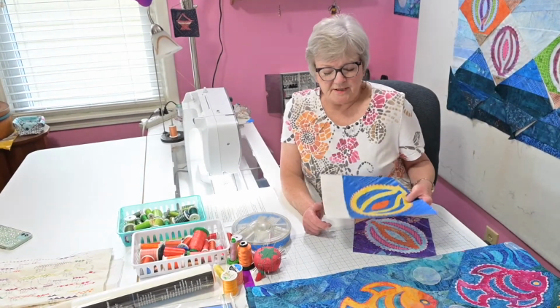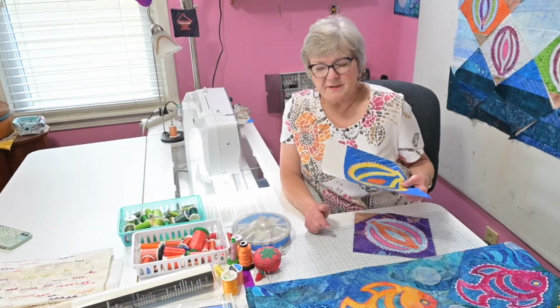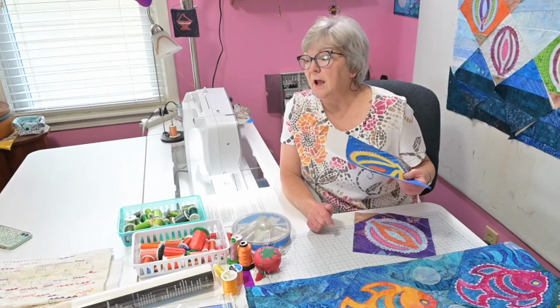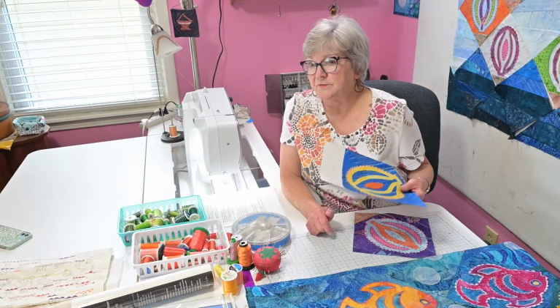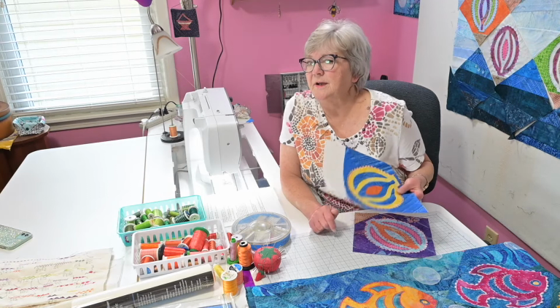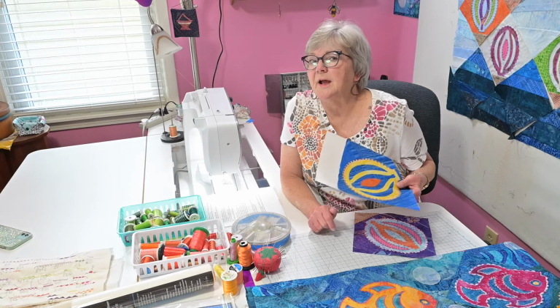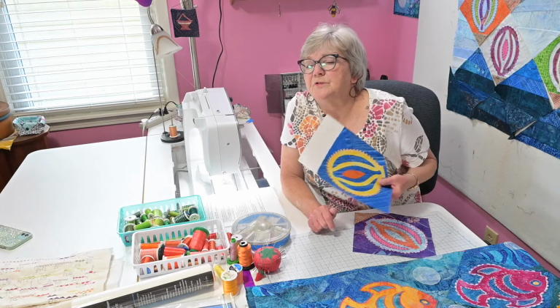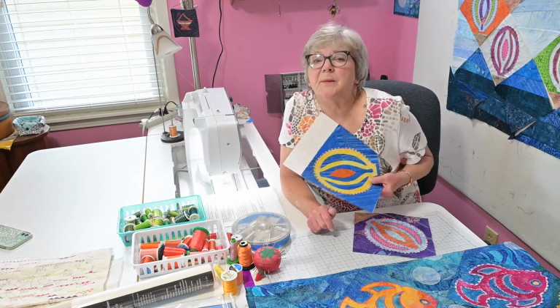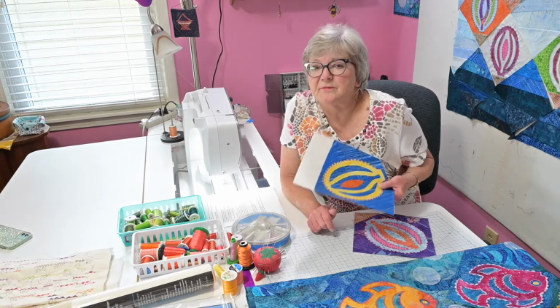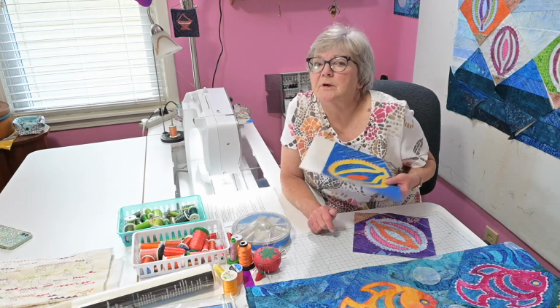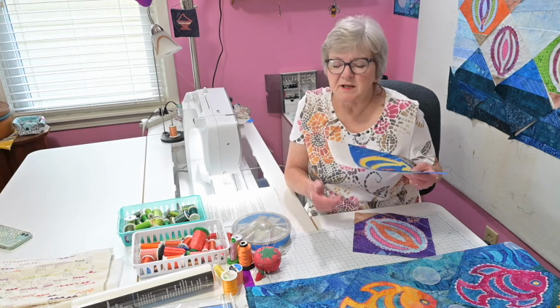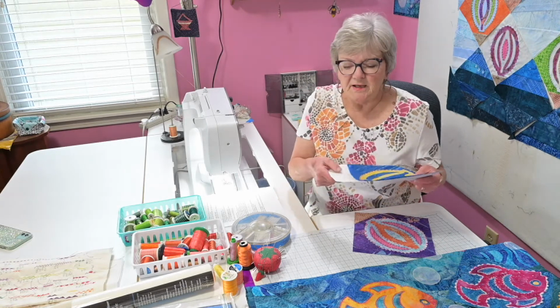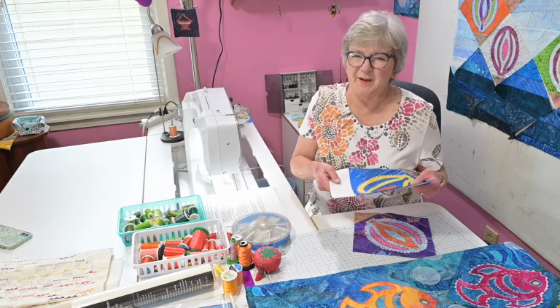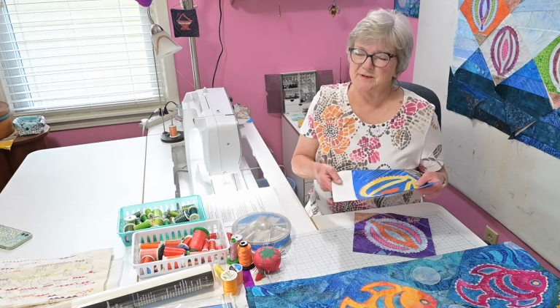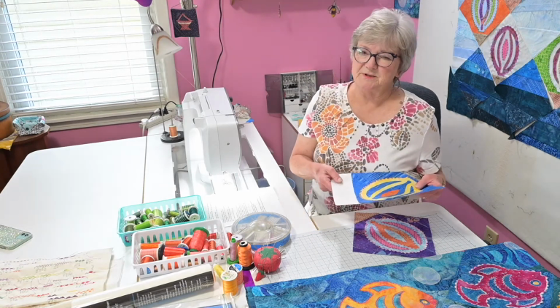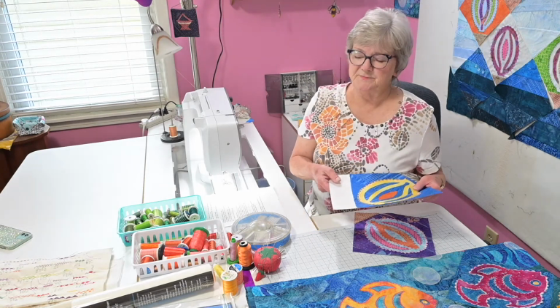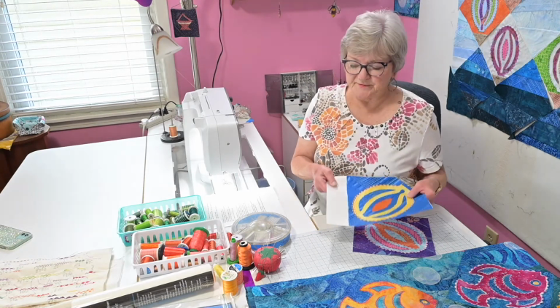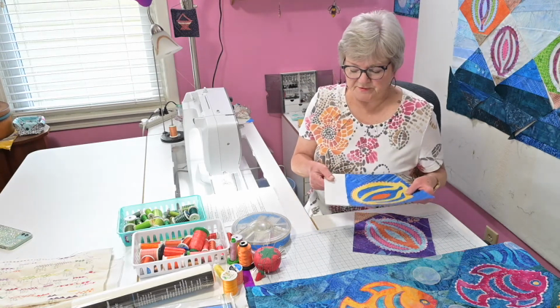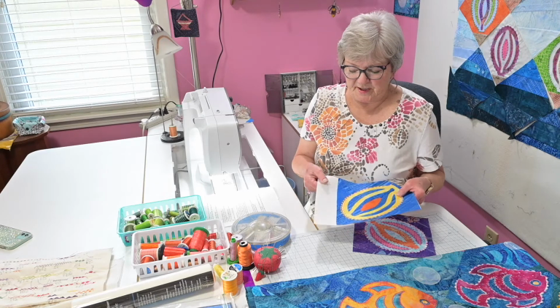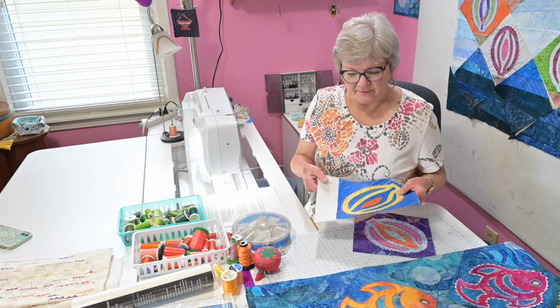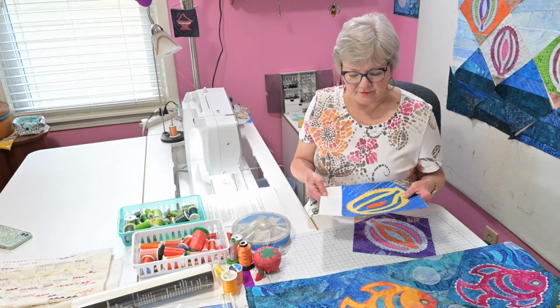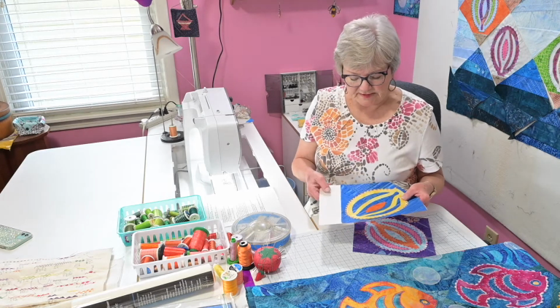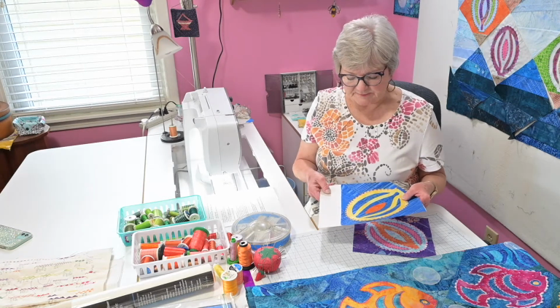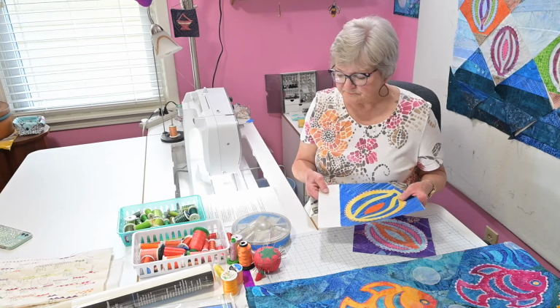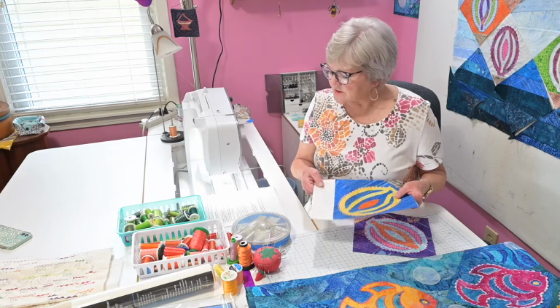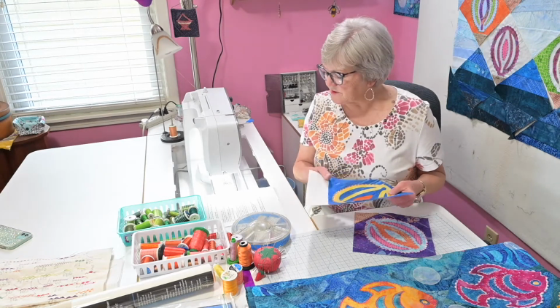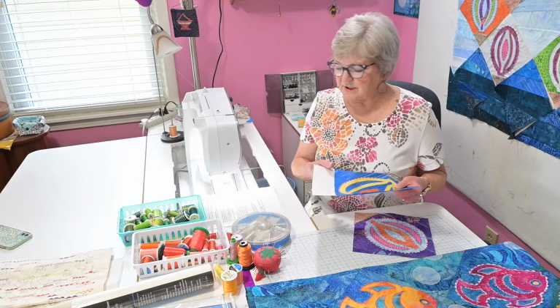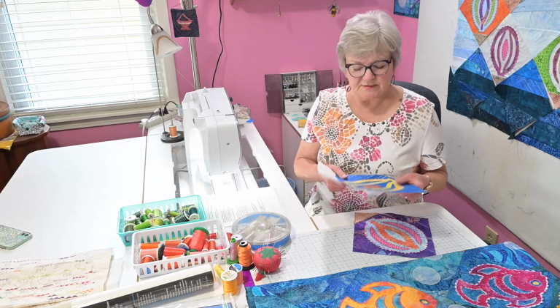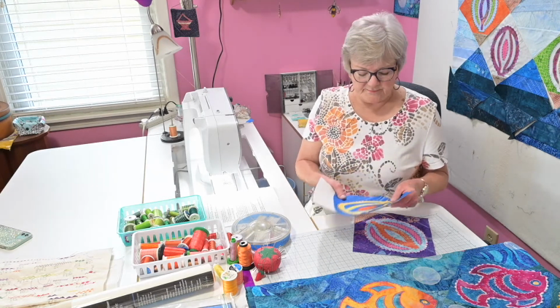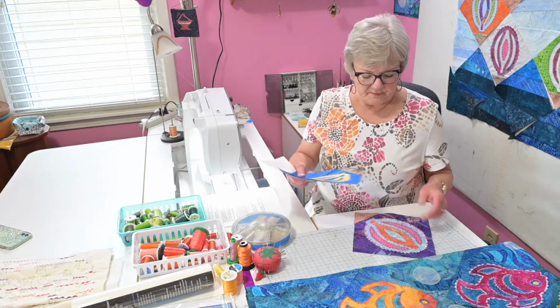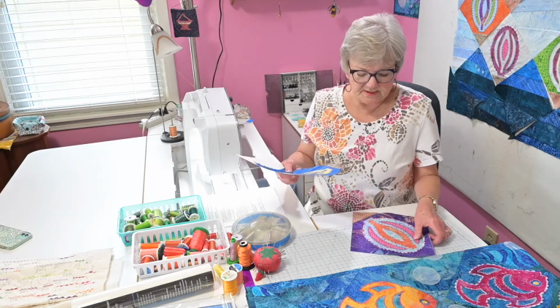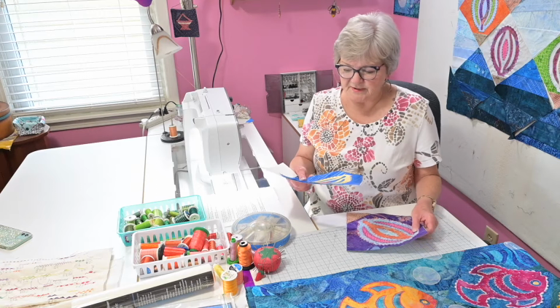If nothing else, I have used paper before, but the paper is sometimes more difficult to pull out when you're finished. So the first thing you need is the stabilizer.